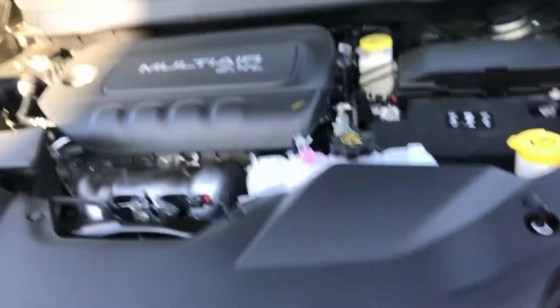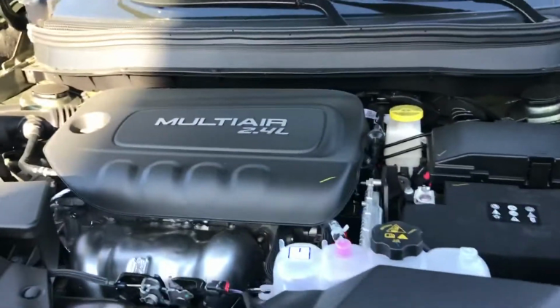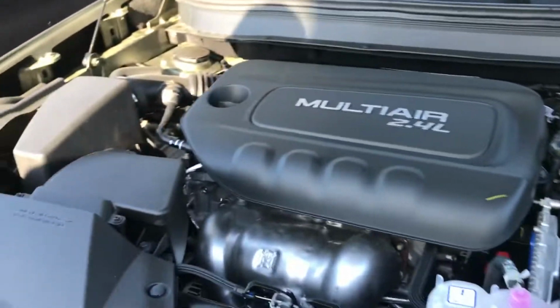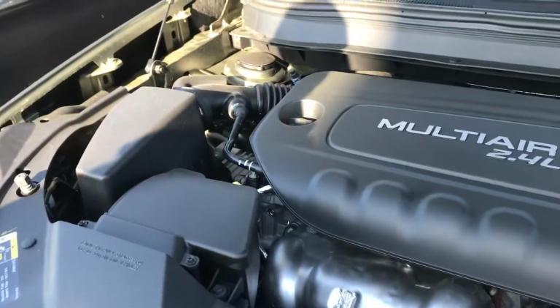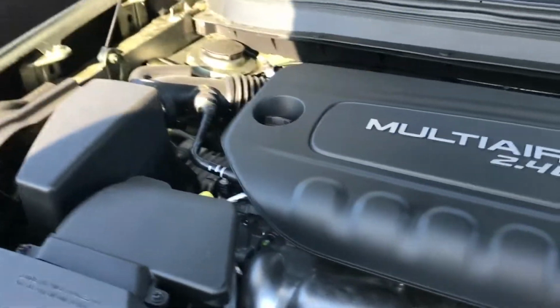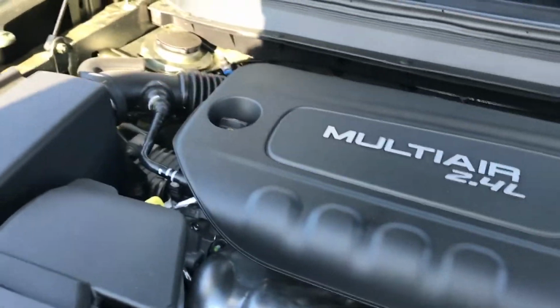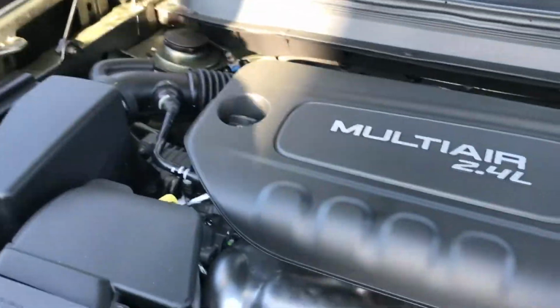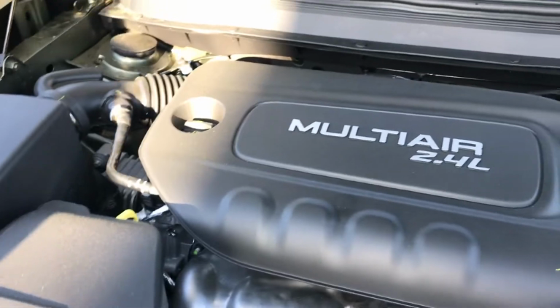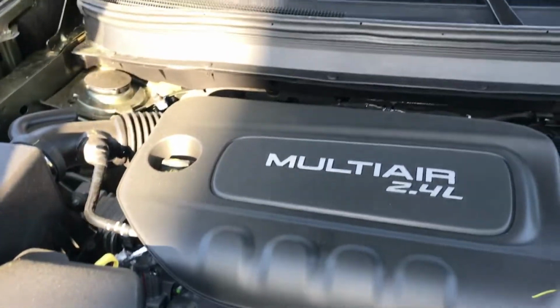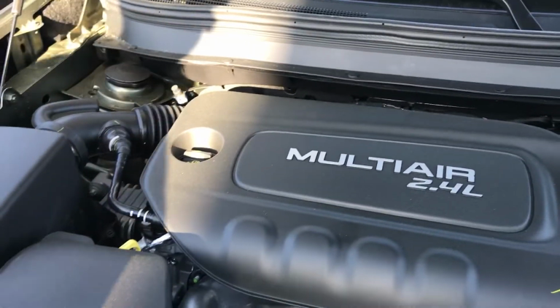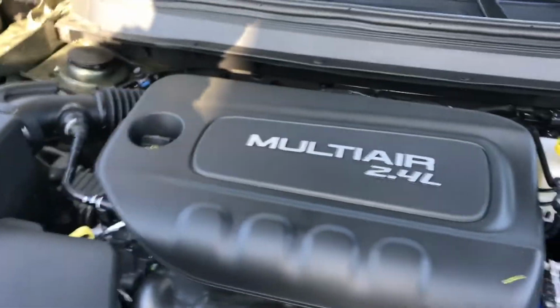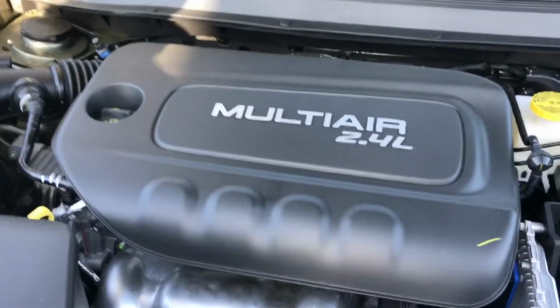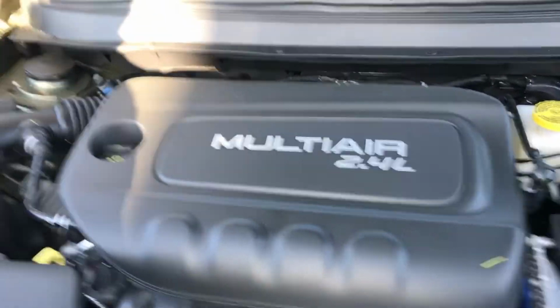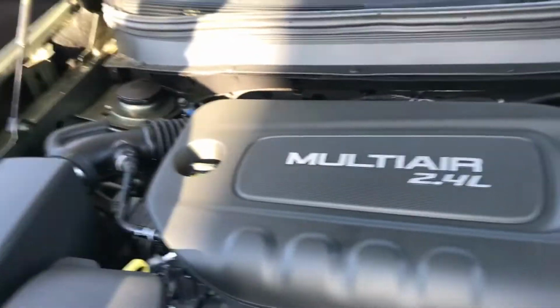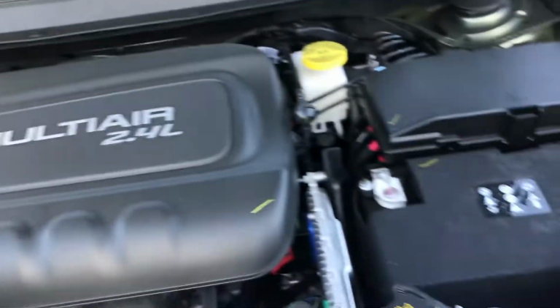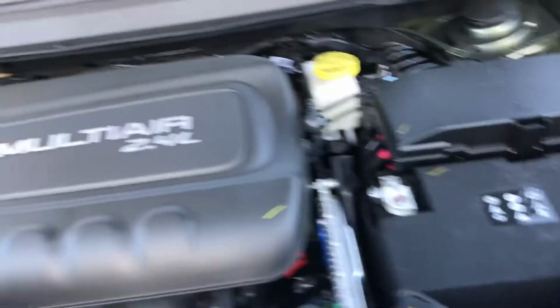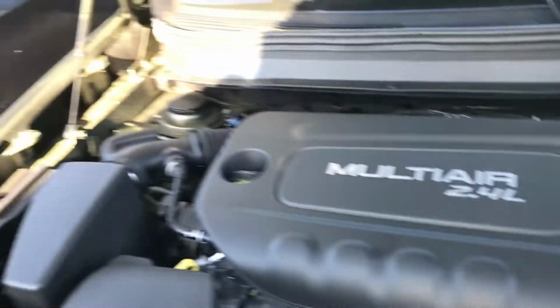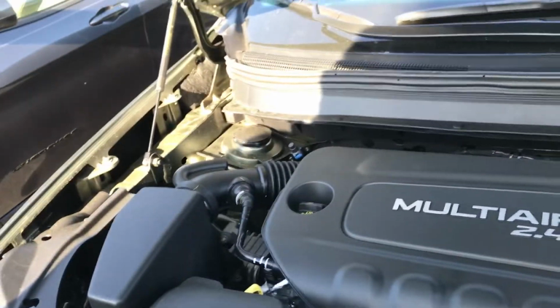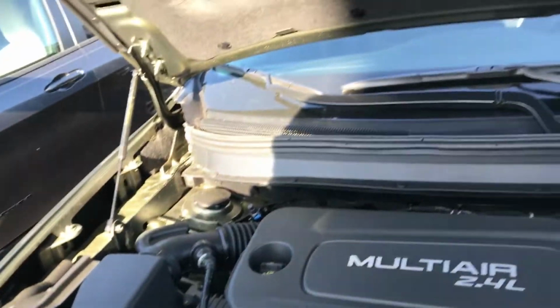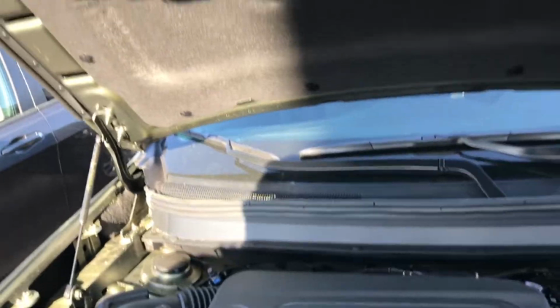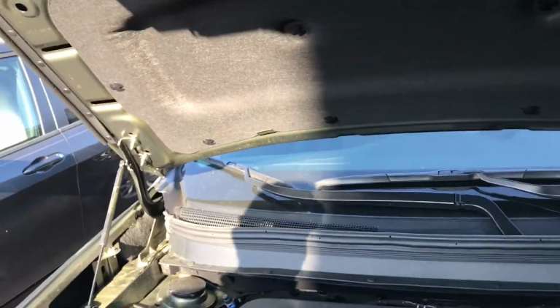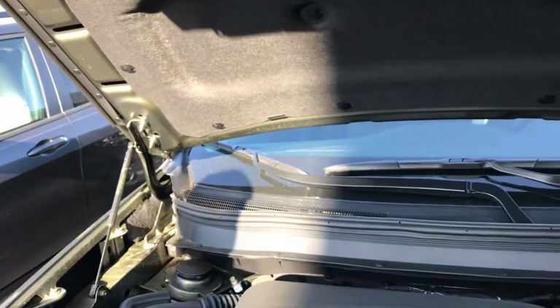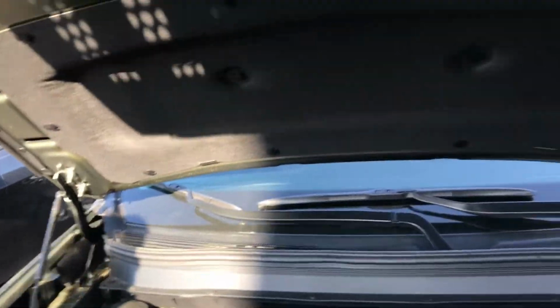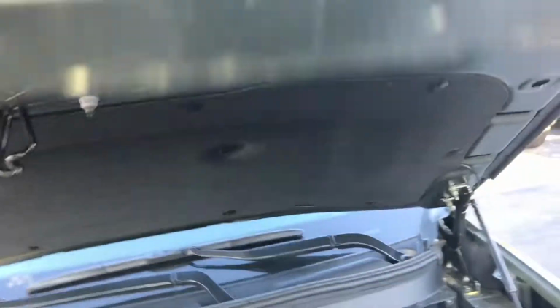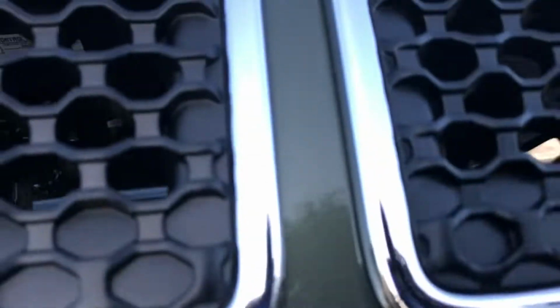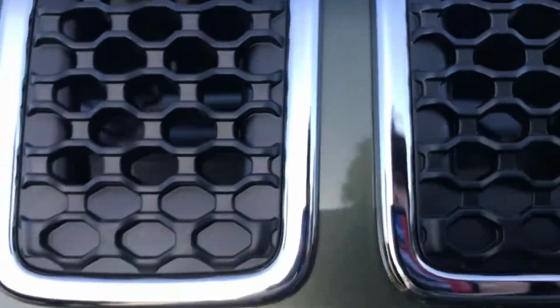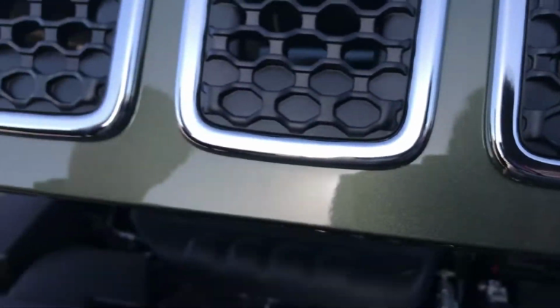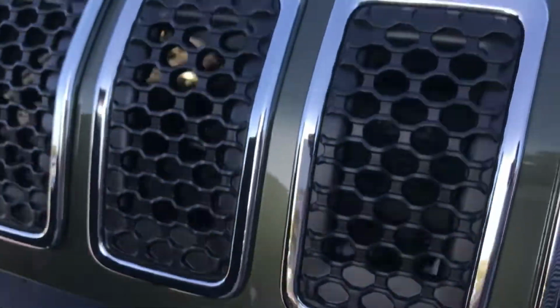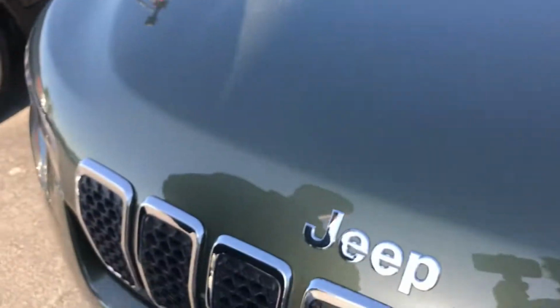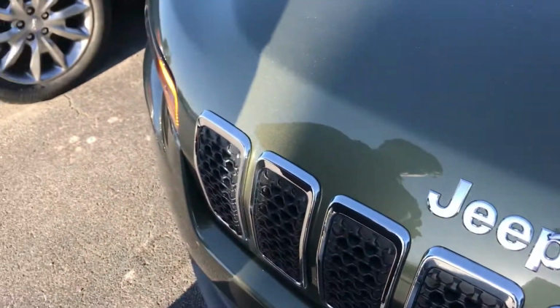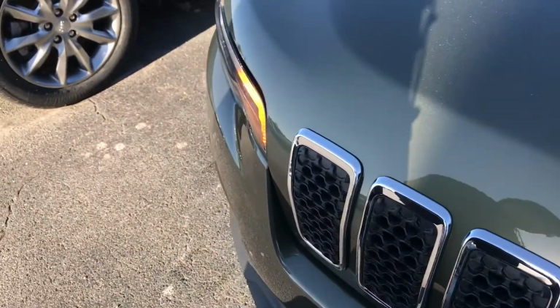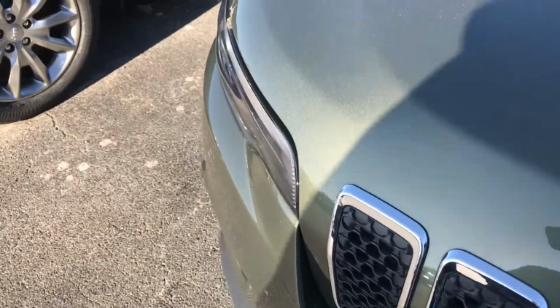This does have a 2.4-liter — I want to say it's a four-cylinder. It's a pretty good engine. These things will last you at least maybe 500,000 miles.